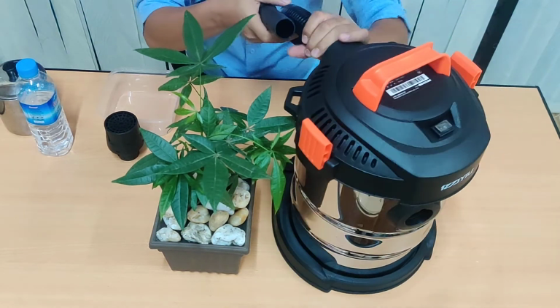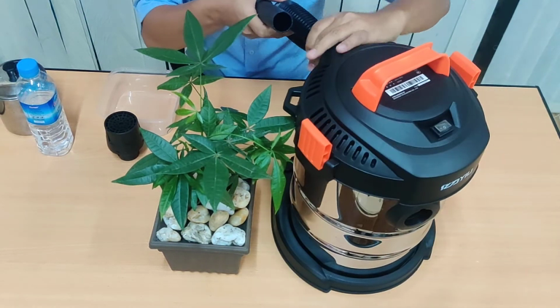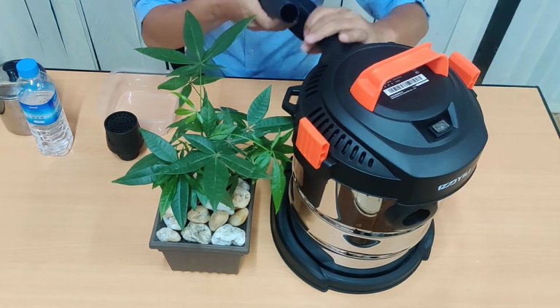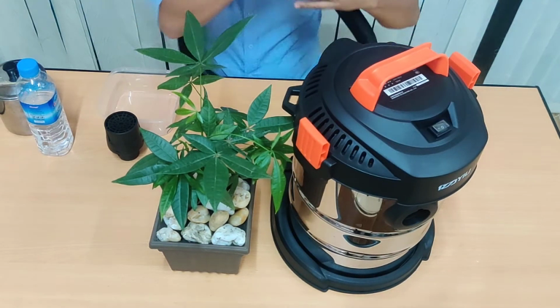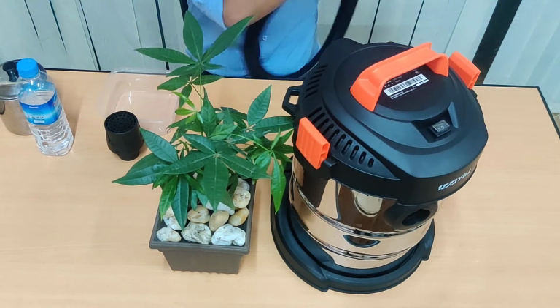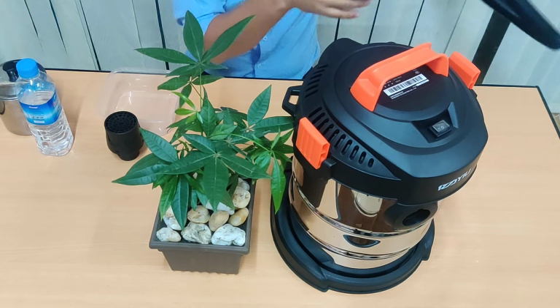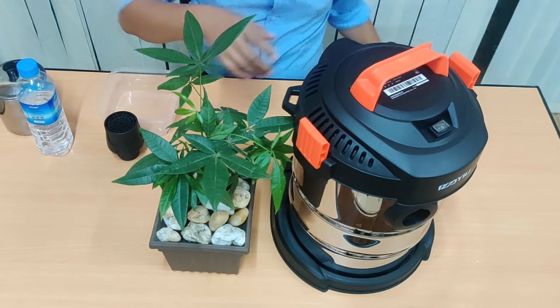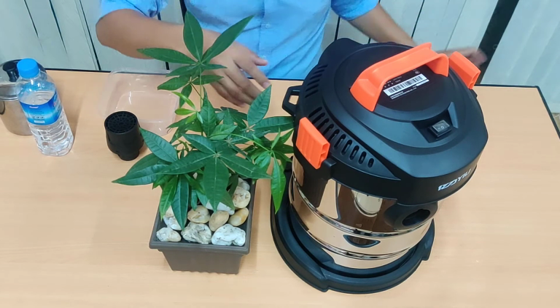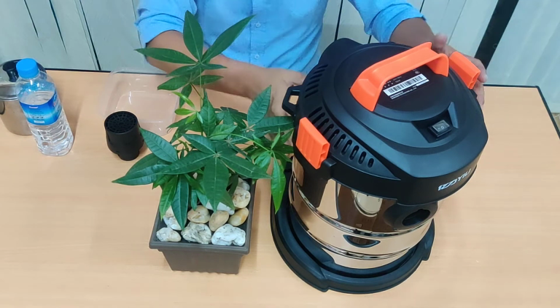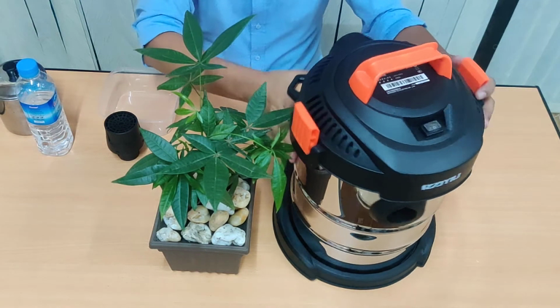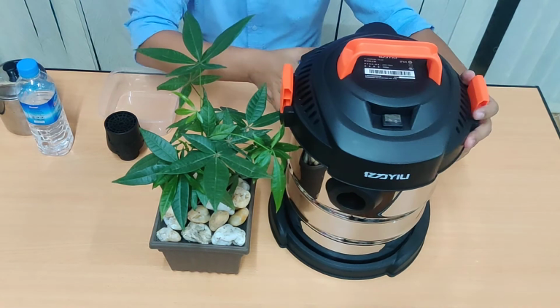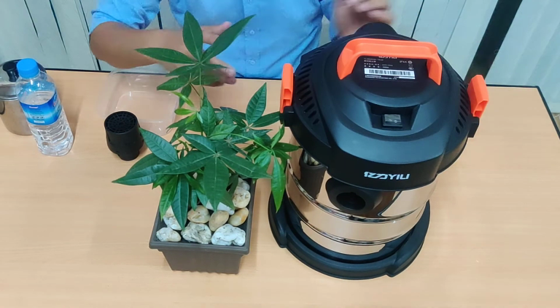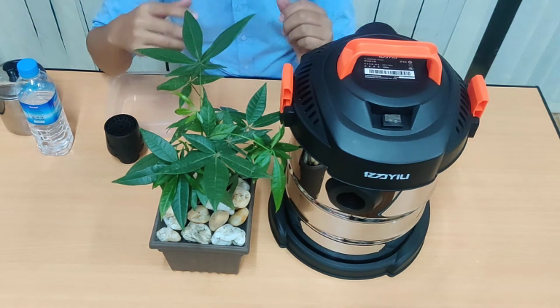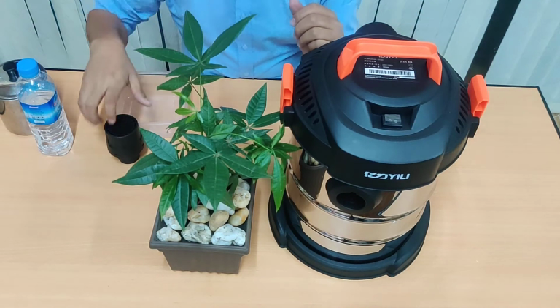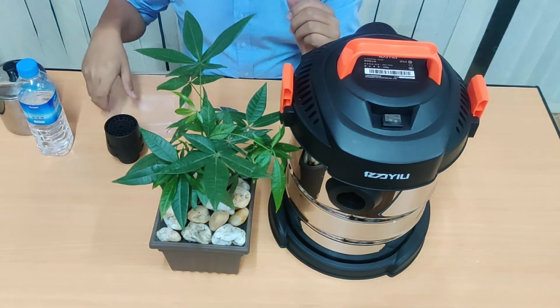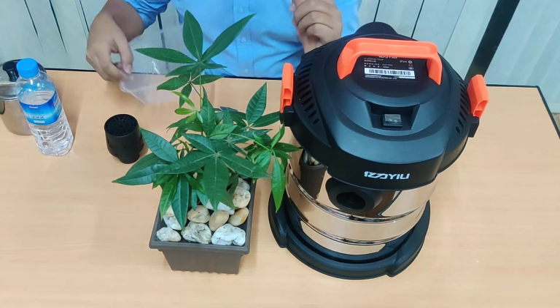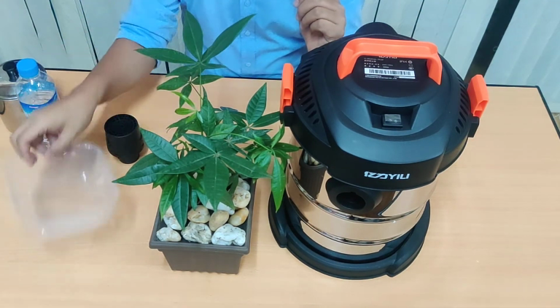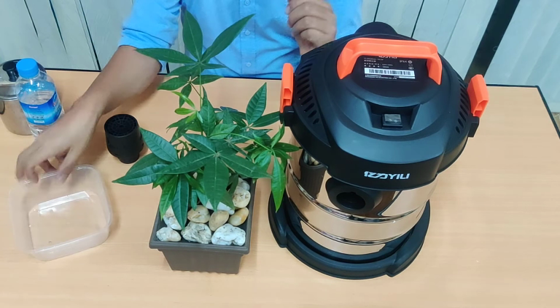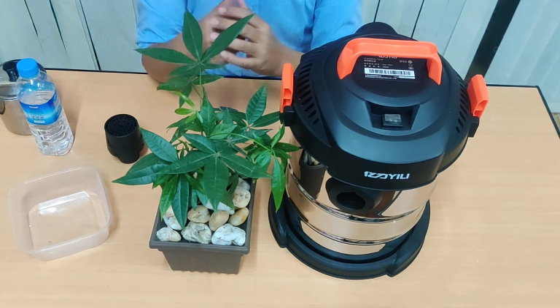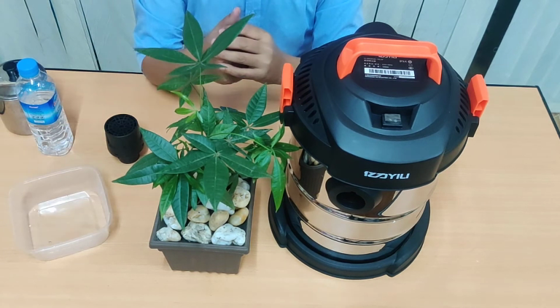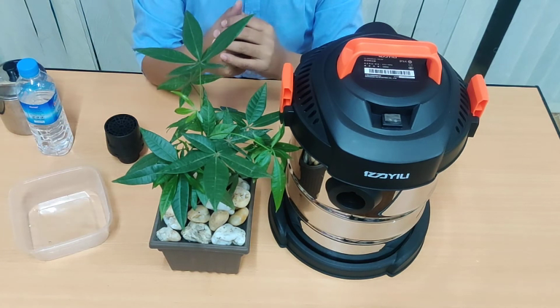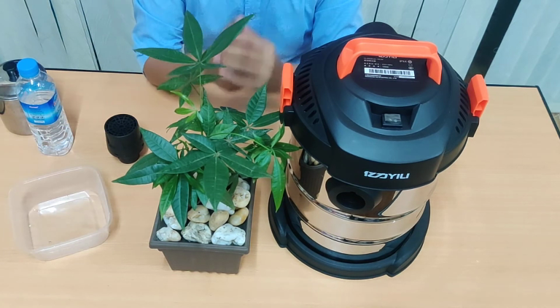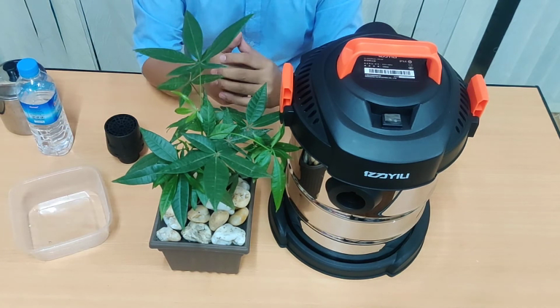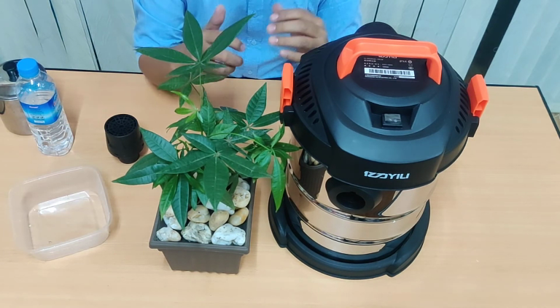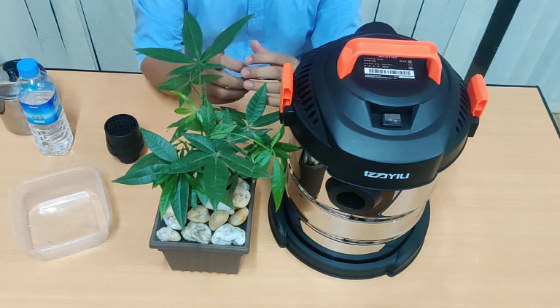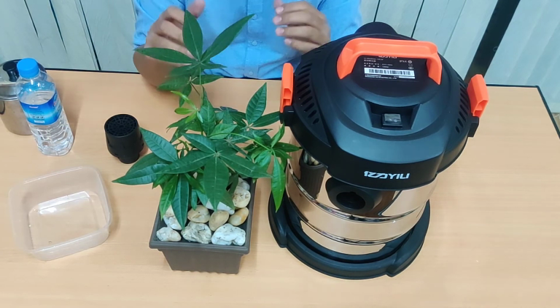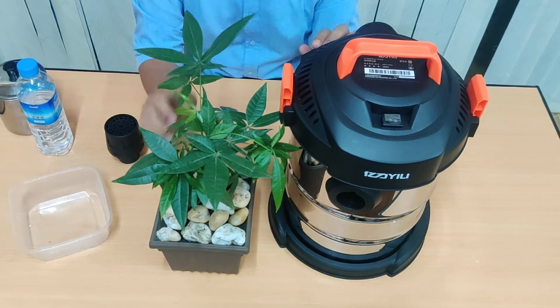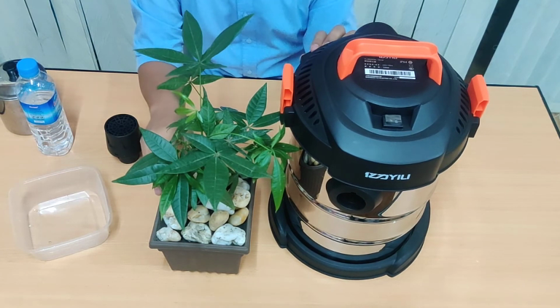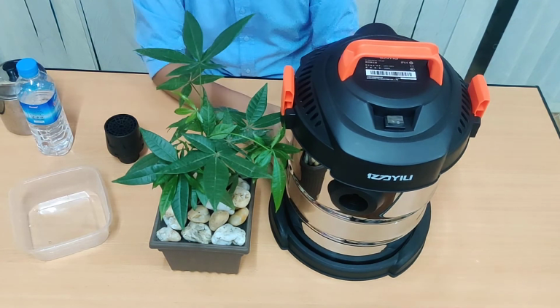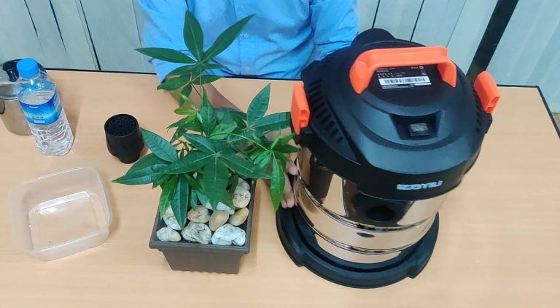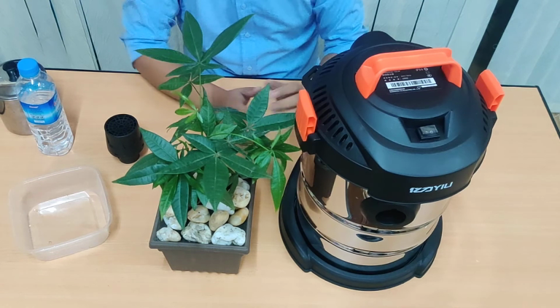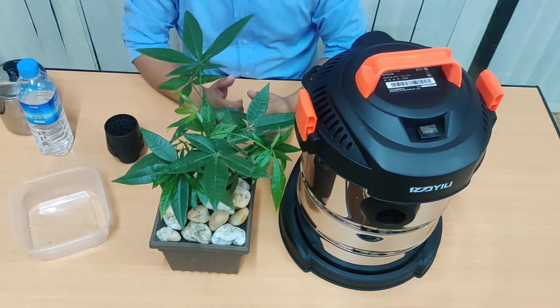This is a YW-C2-C3A. This is a YW-C2-C3A-2LM. Since this trip, I am glad that you have been here.